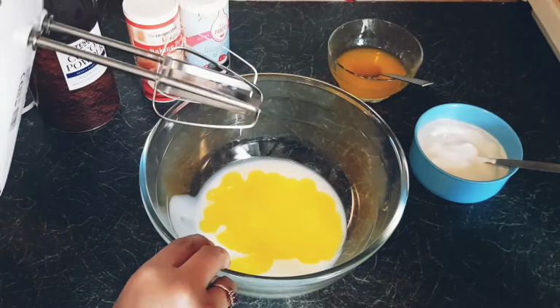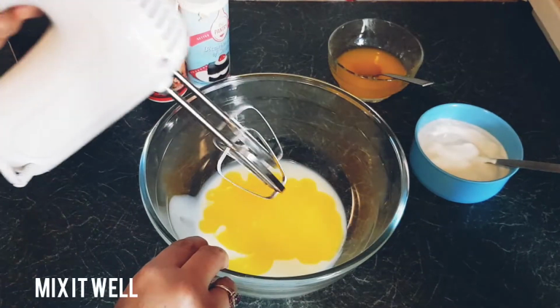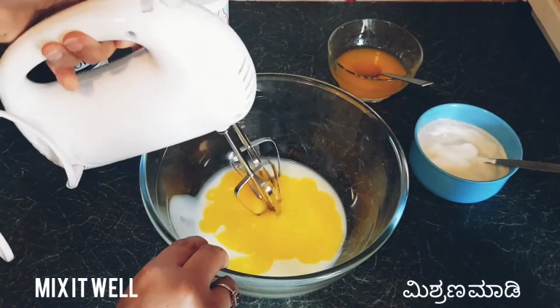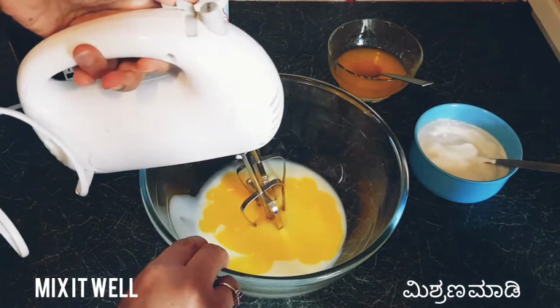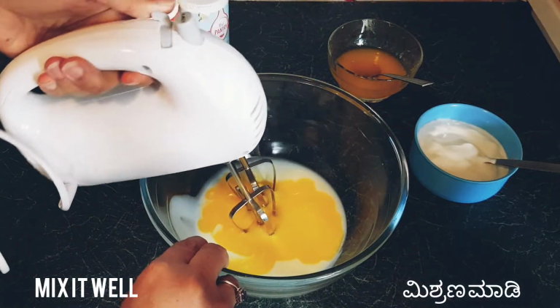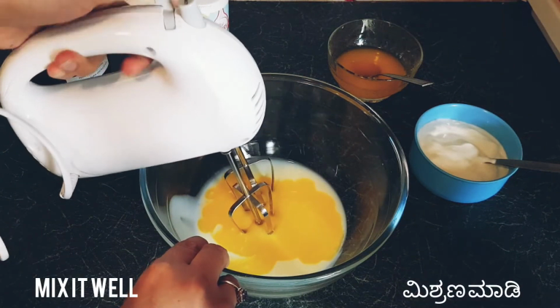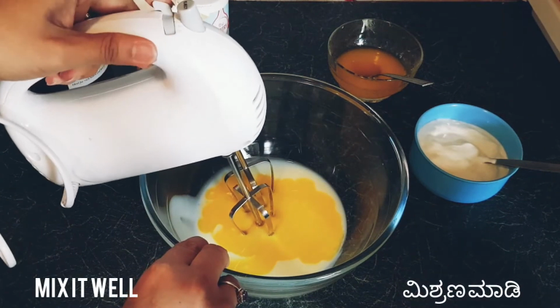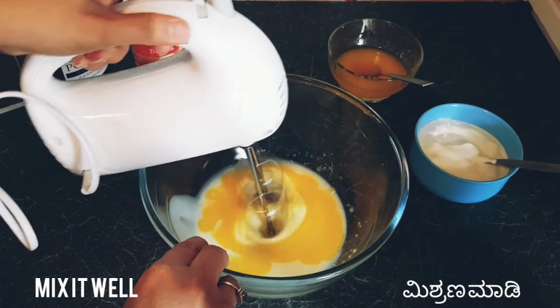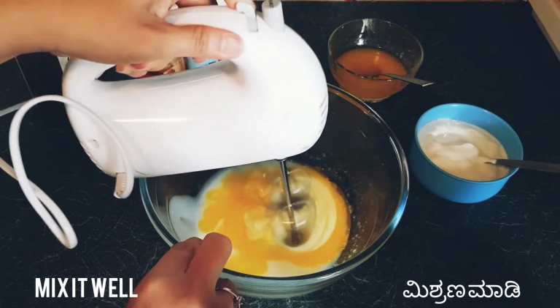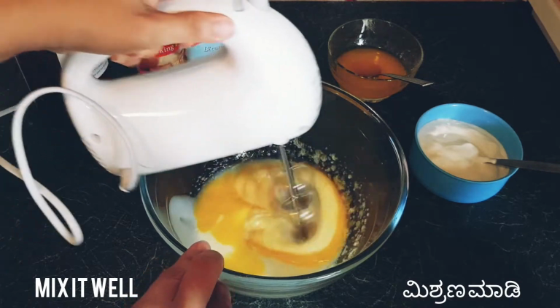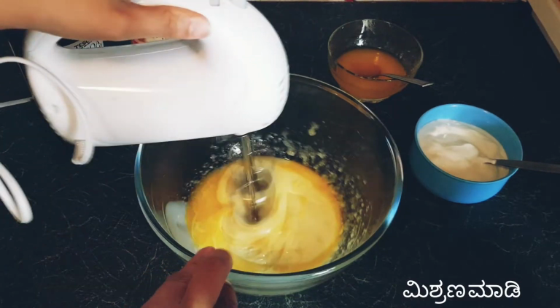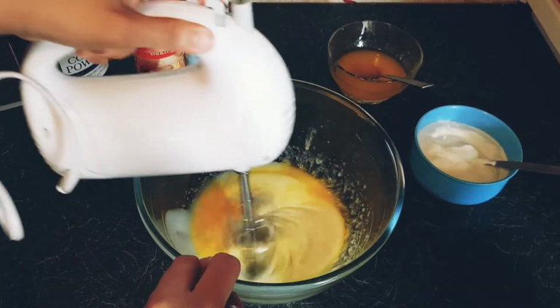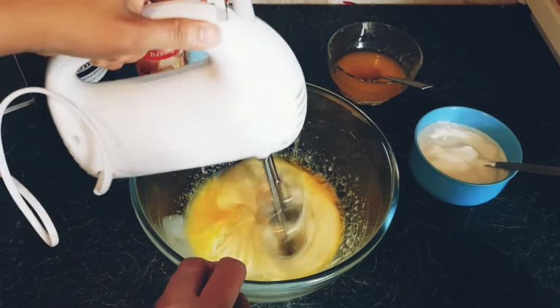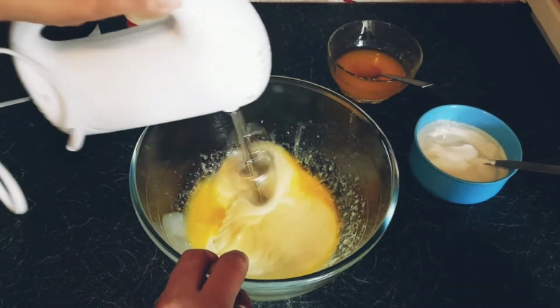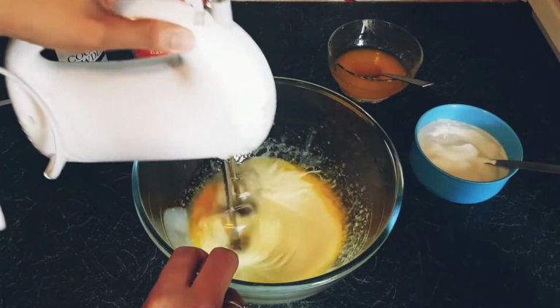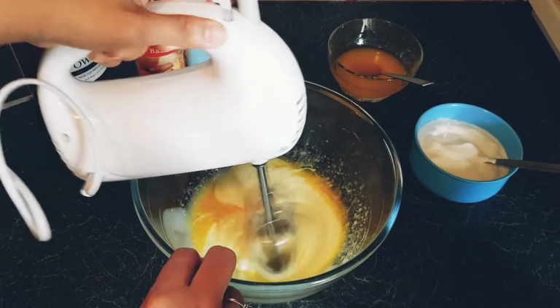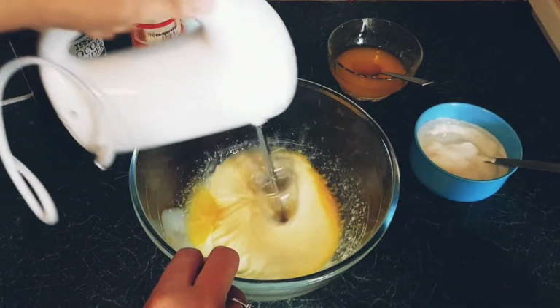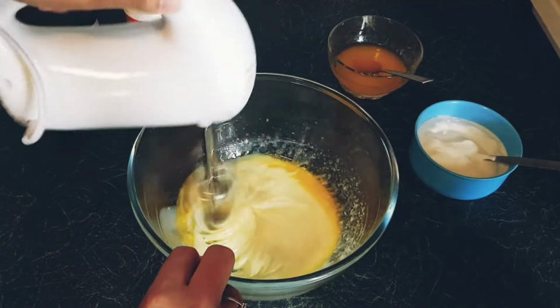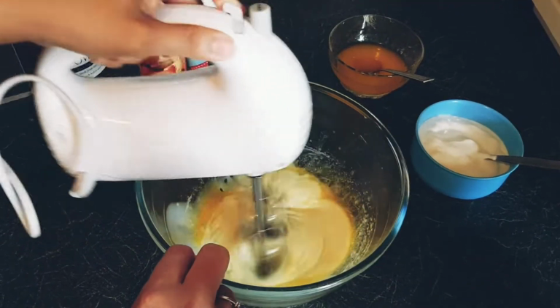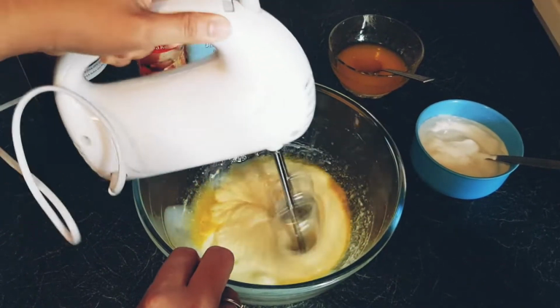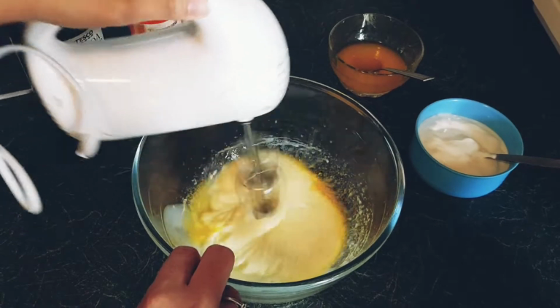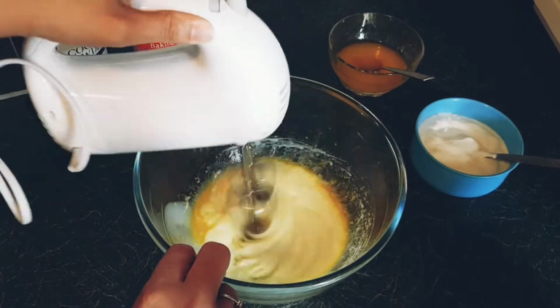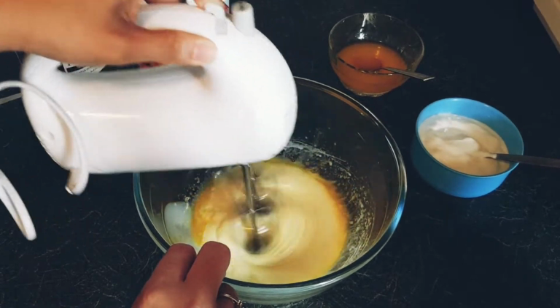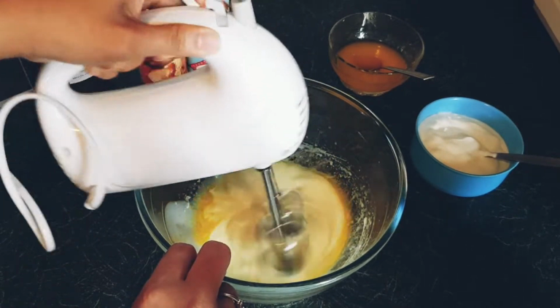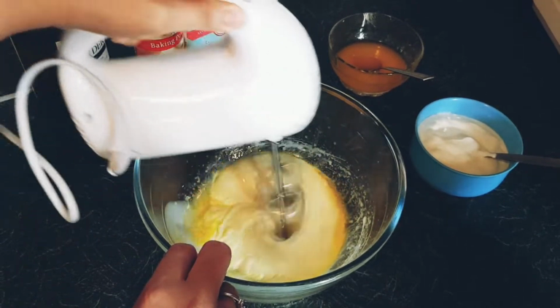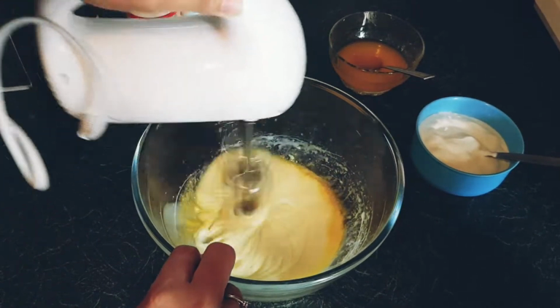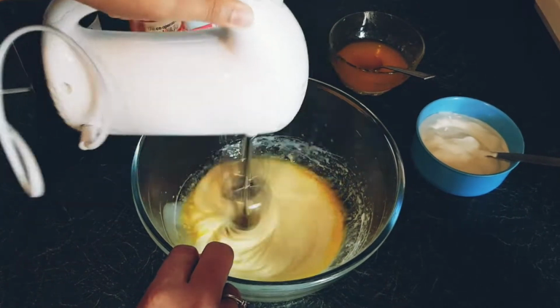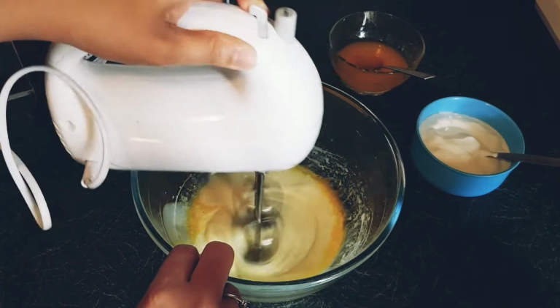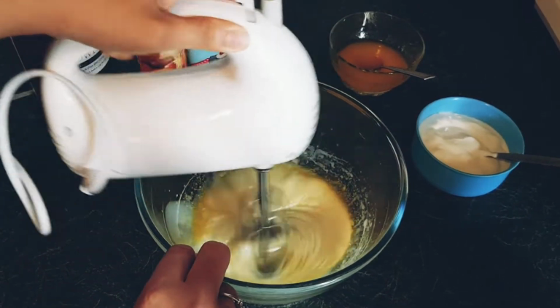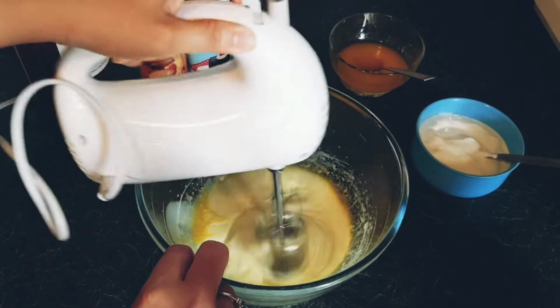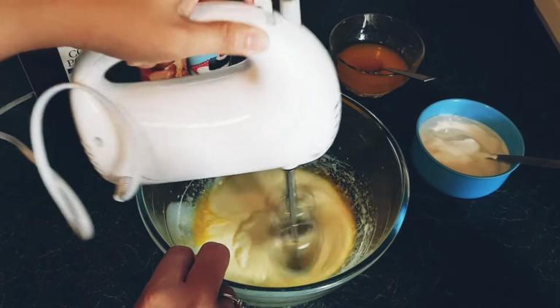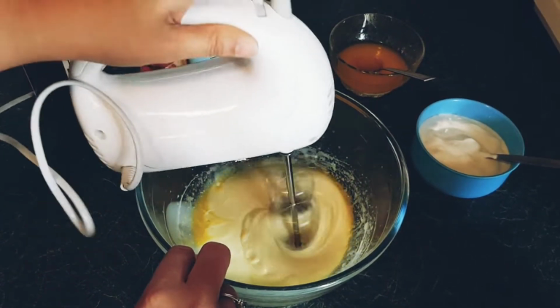I mix these two ingredients using a hand mixer. There are advantages of using a hand mixer: number one, it's quick and will not leave any lumps in the mixture; number two, making whipped cream is very easy.